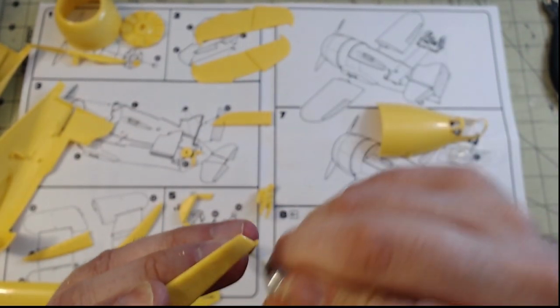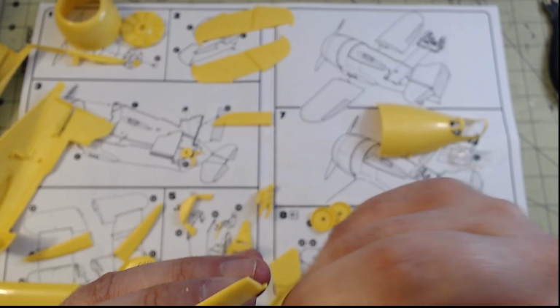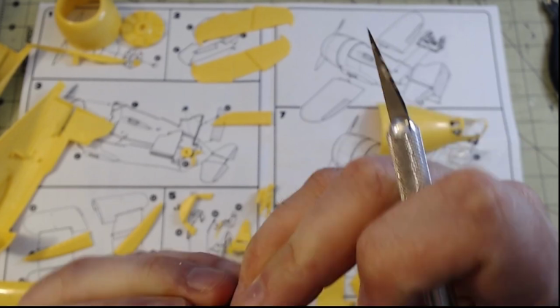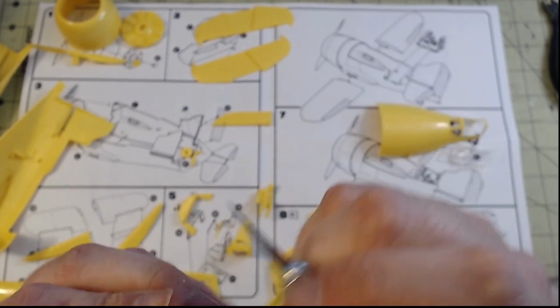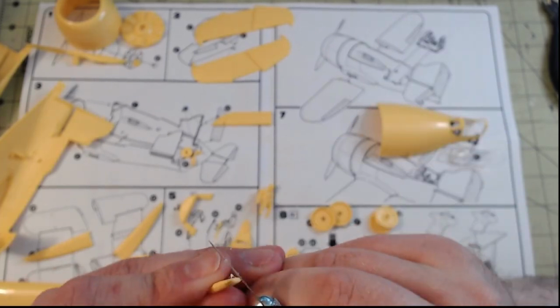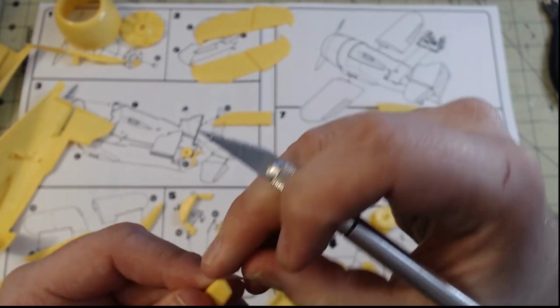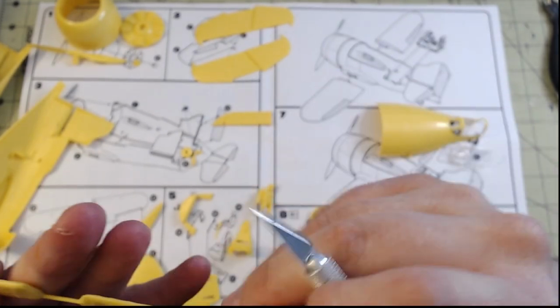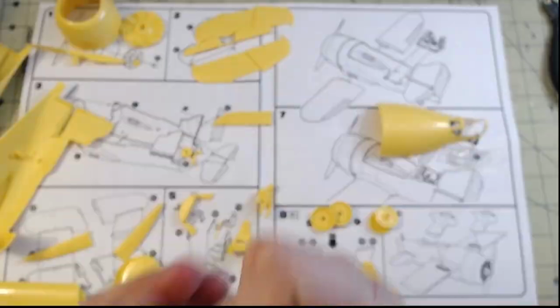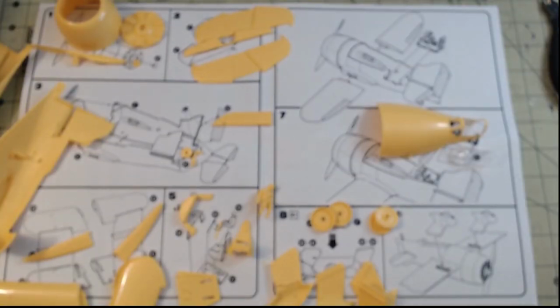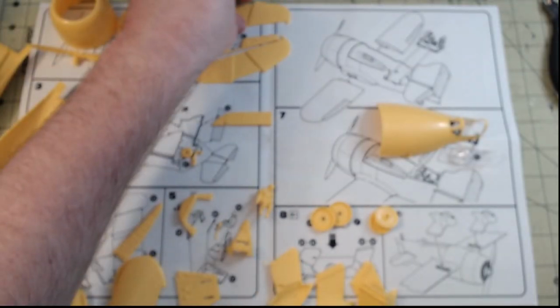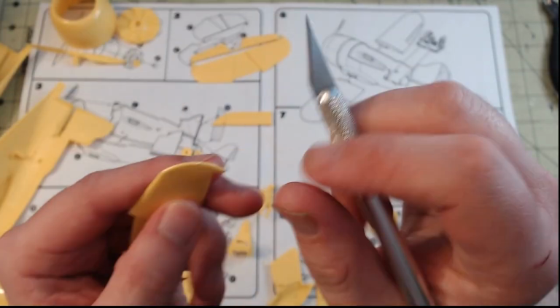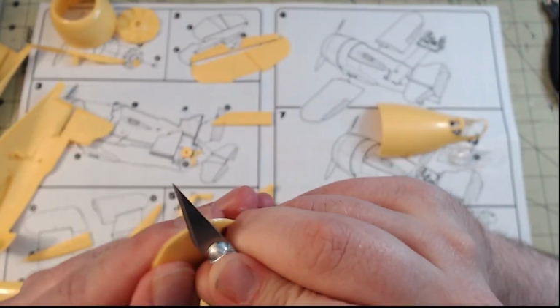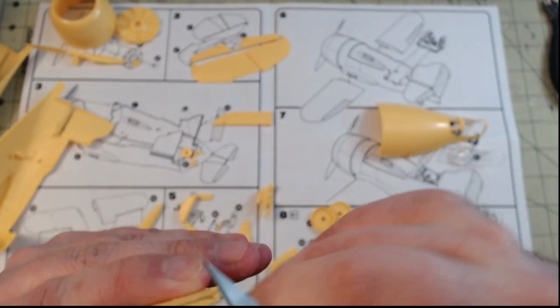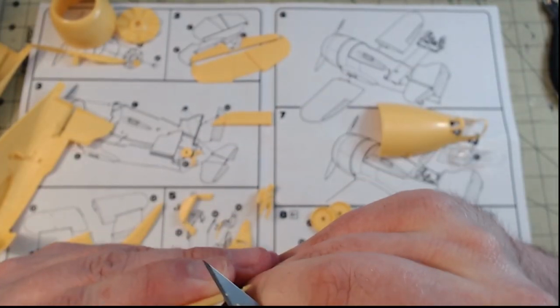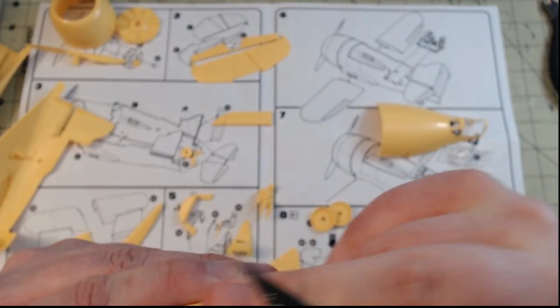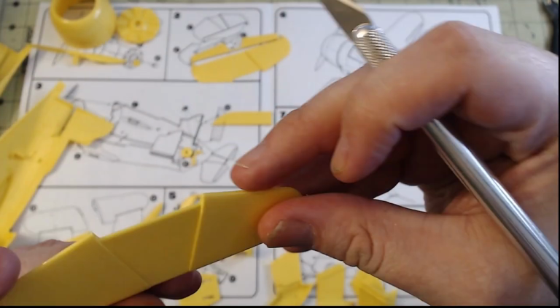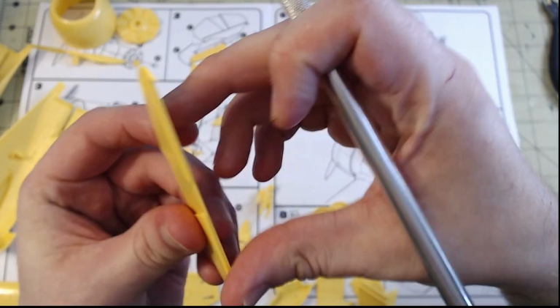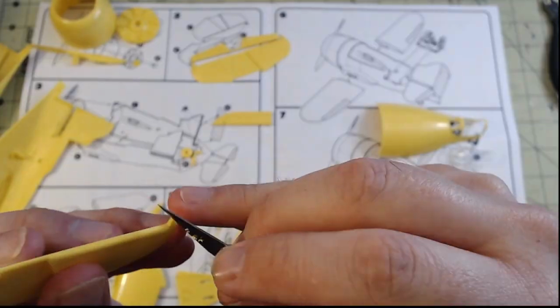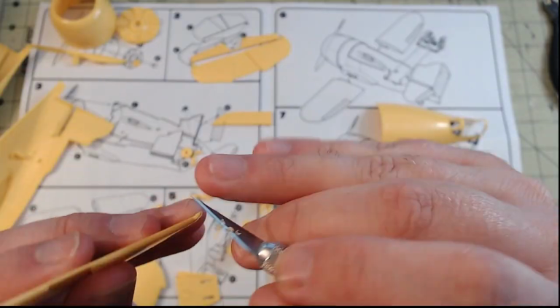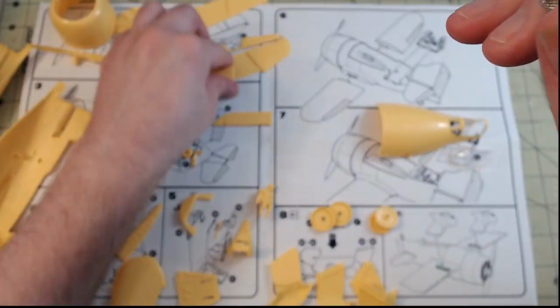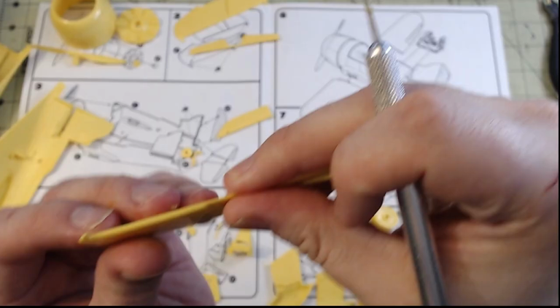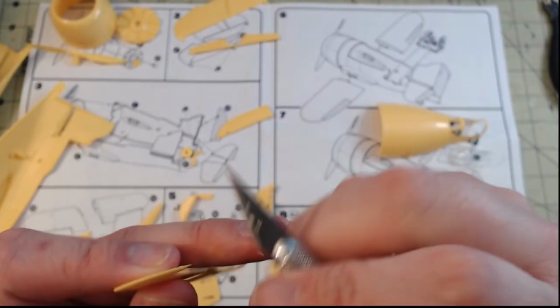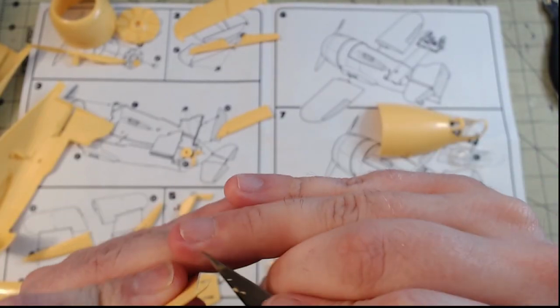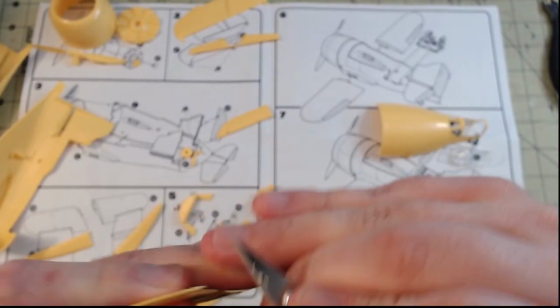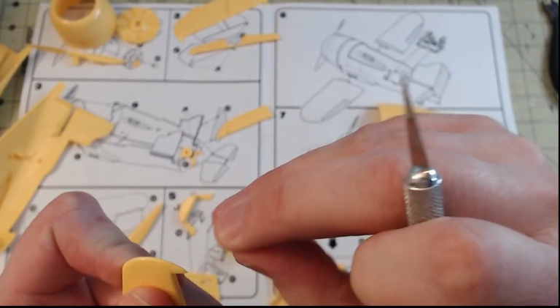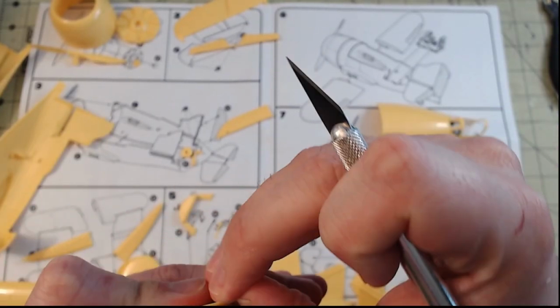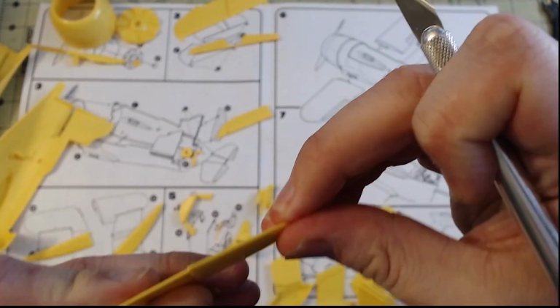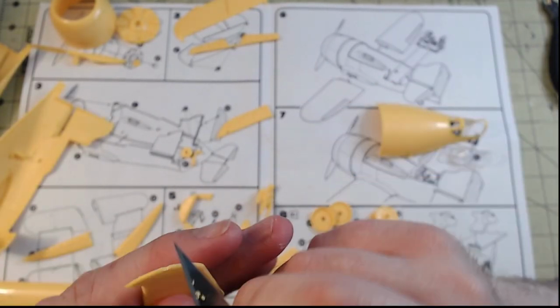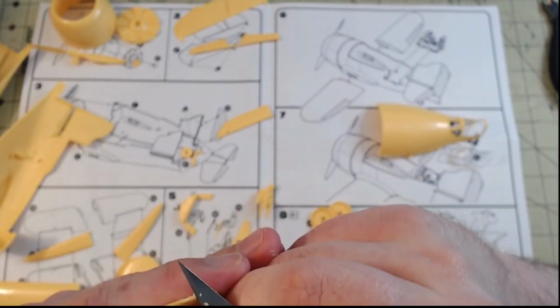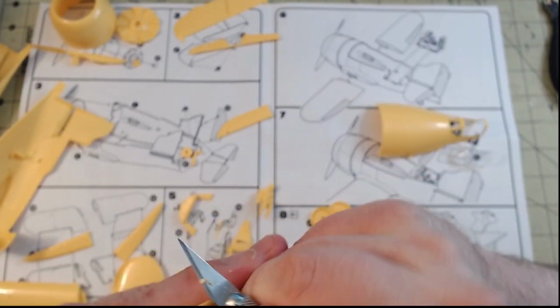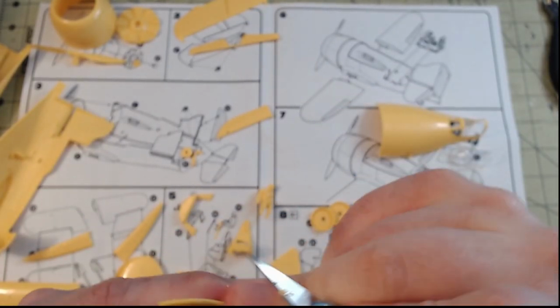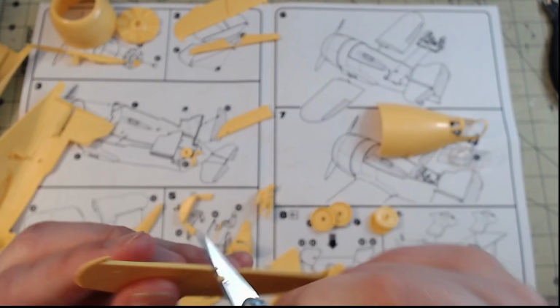Probably the worst spot was the seat. To be fair, there wasn't terribly much detail for the interior of this kit, so there wouldn't be much attention drawn to the cockpit, but I wanted to make sure I gave my best with the kit nonetheless.